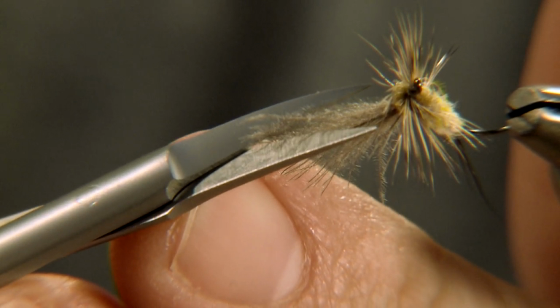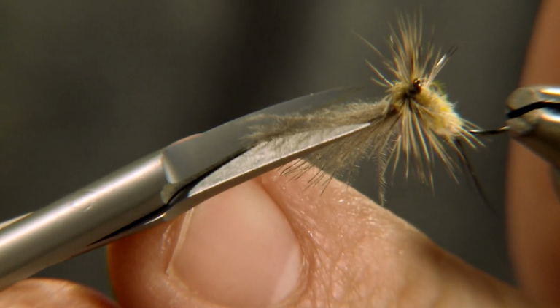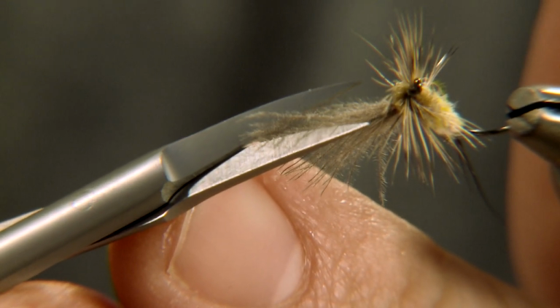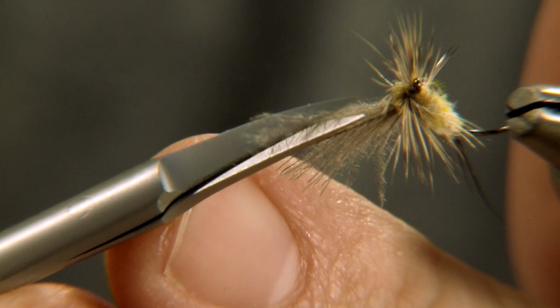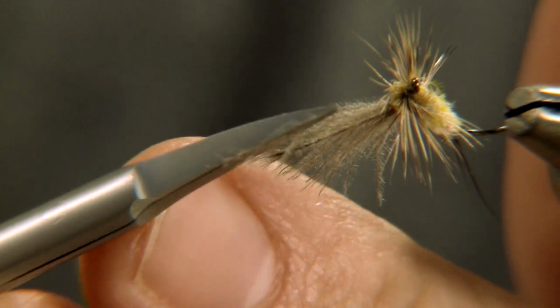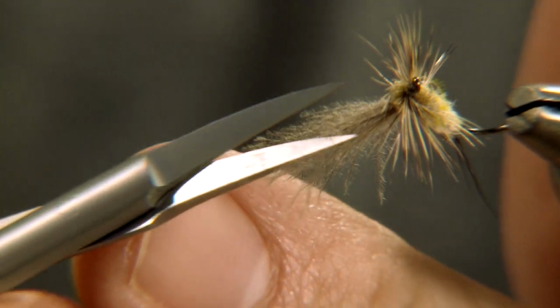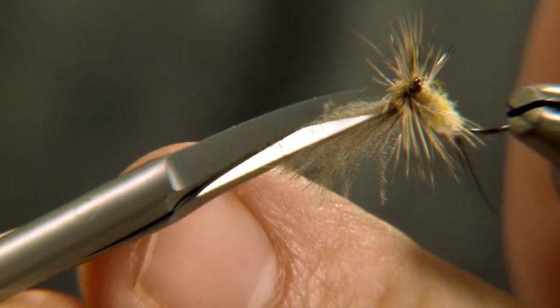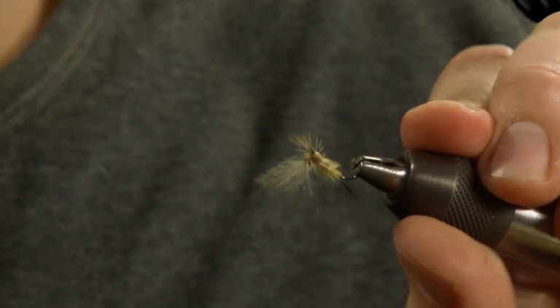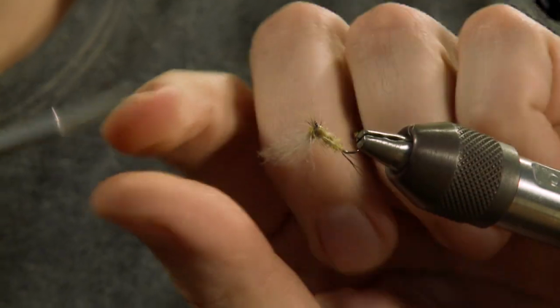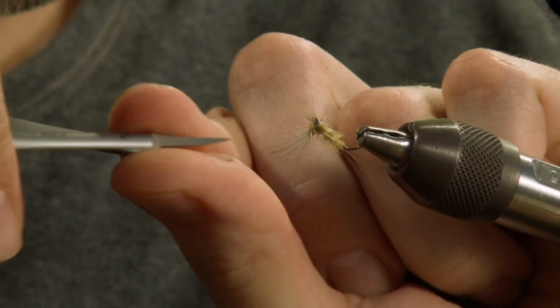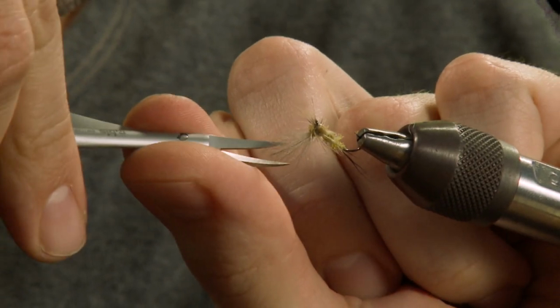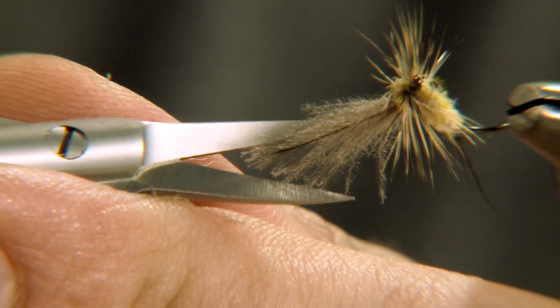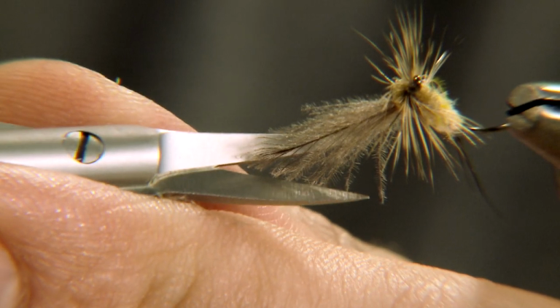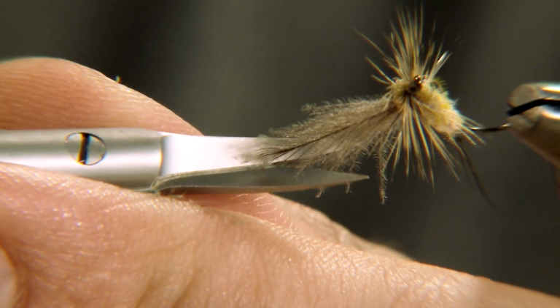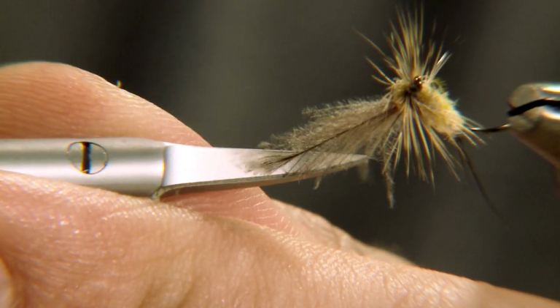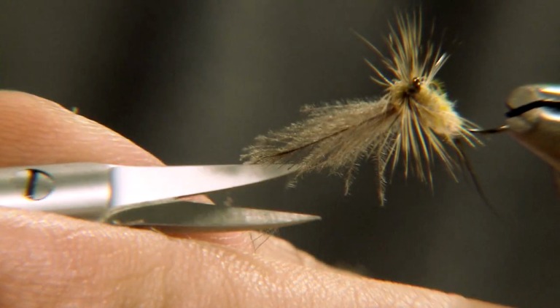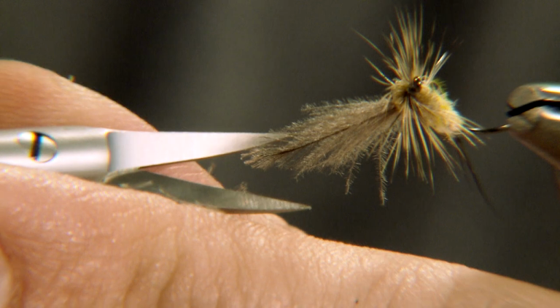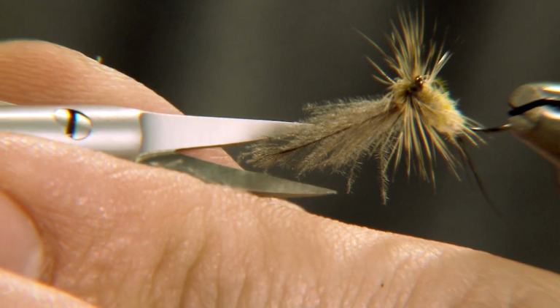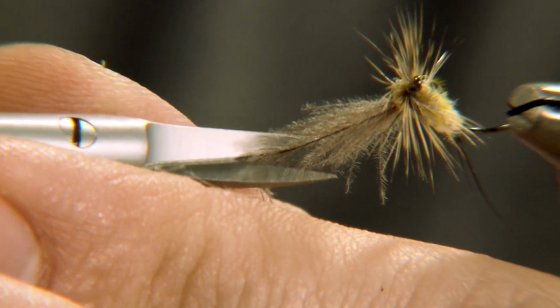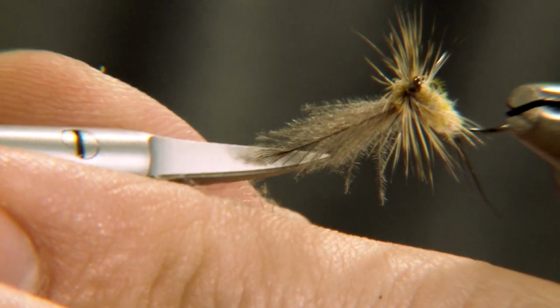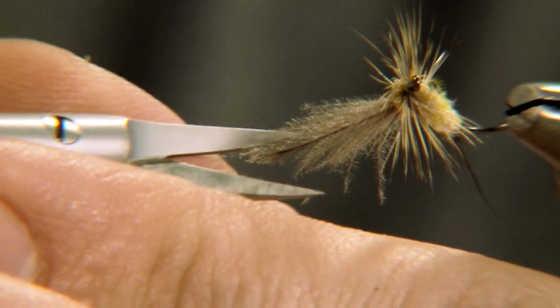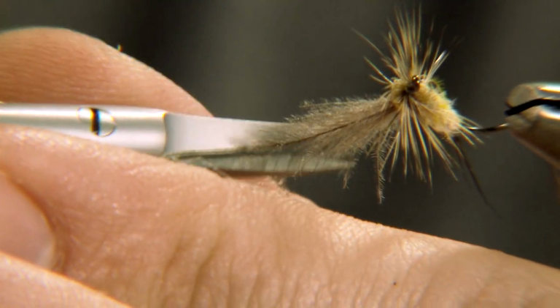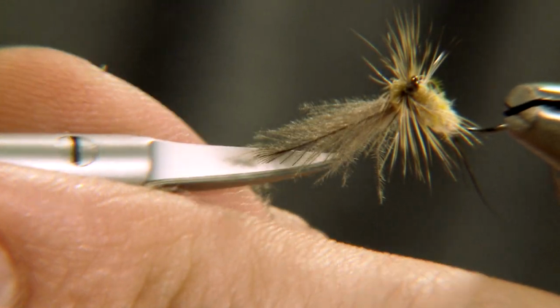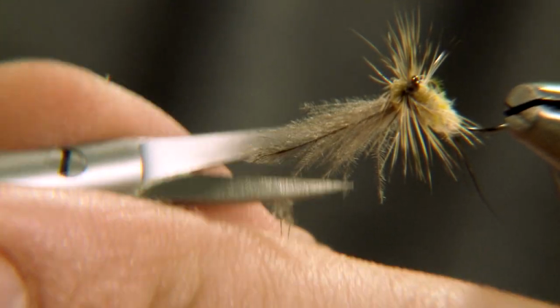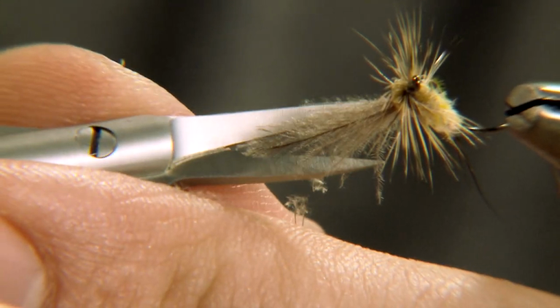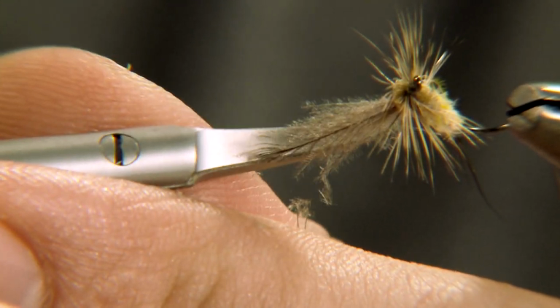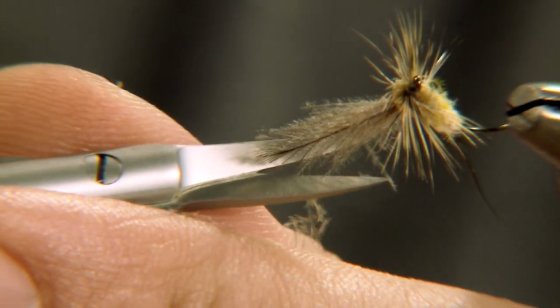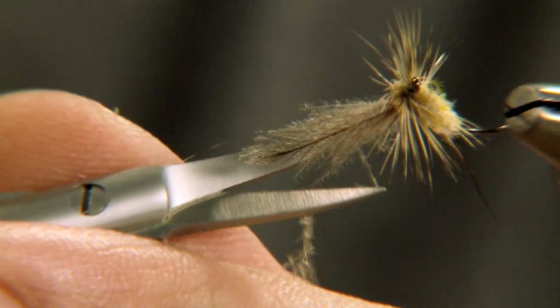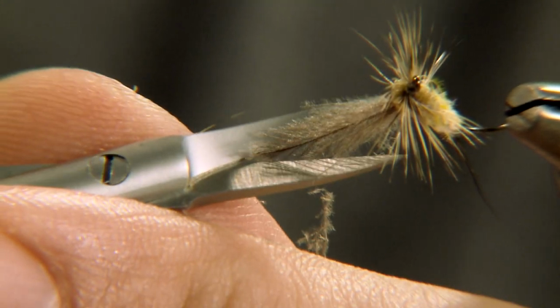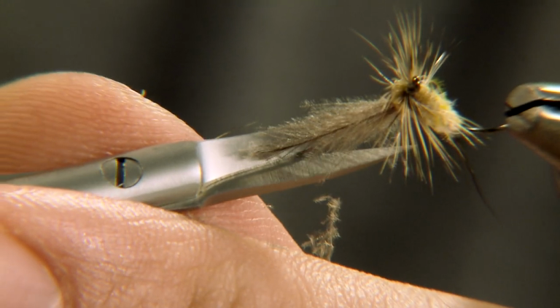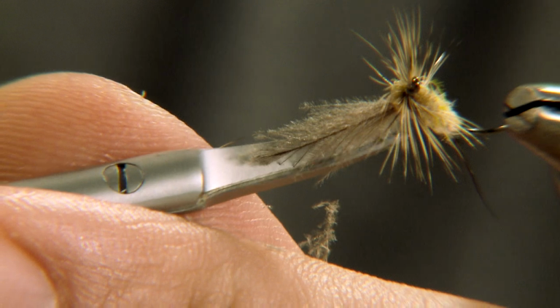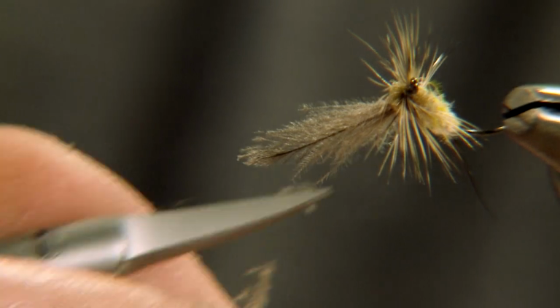For shallow water and spooky fish, use just a single turn of hackle. On fast water or when good flotation is needed, use two to three turns of hackle.